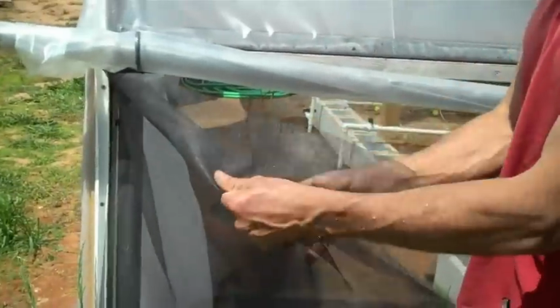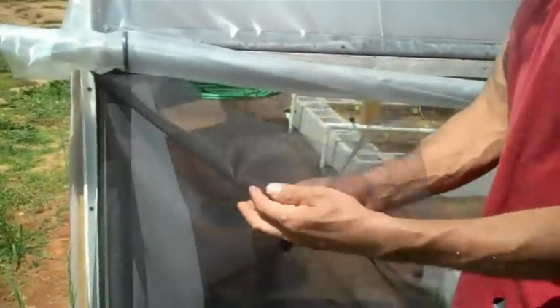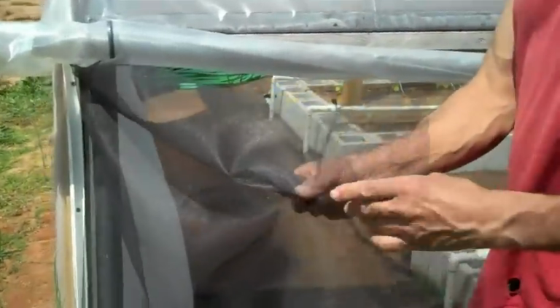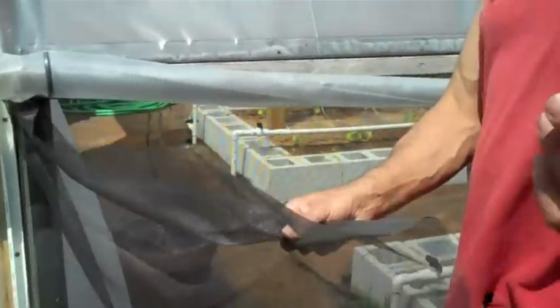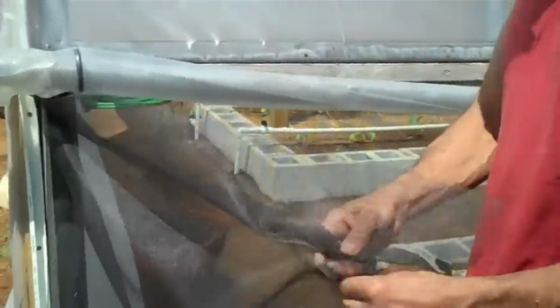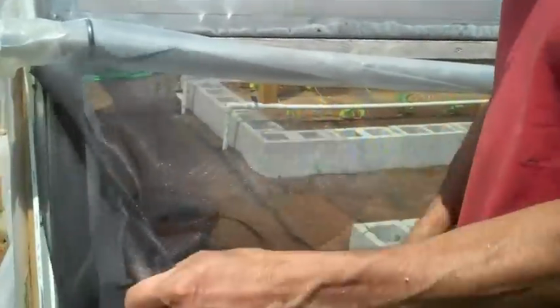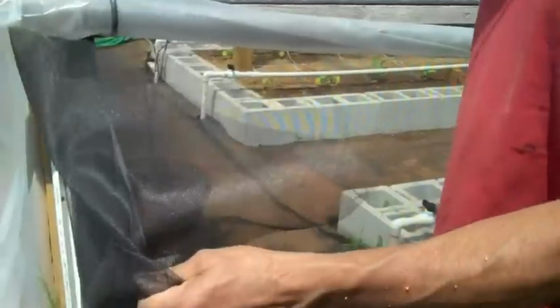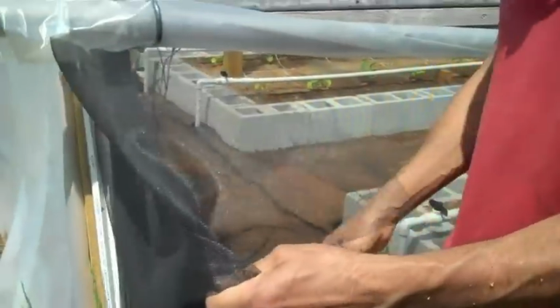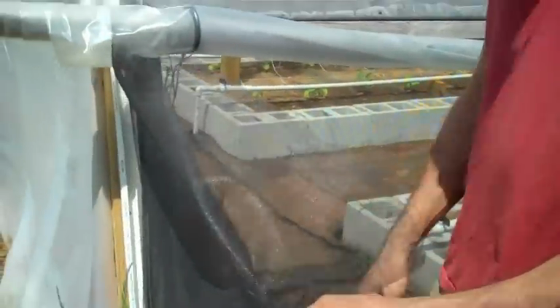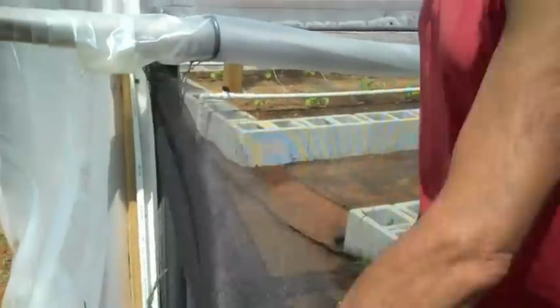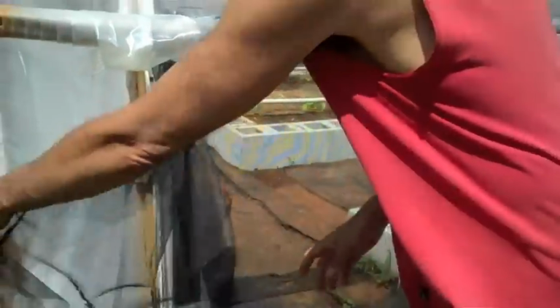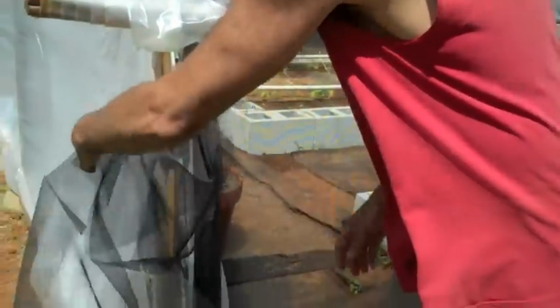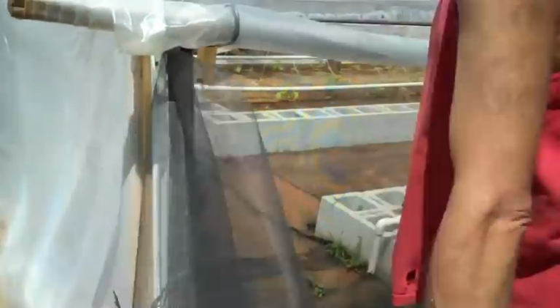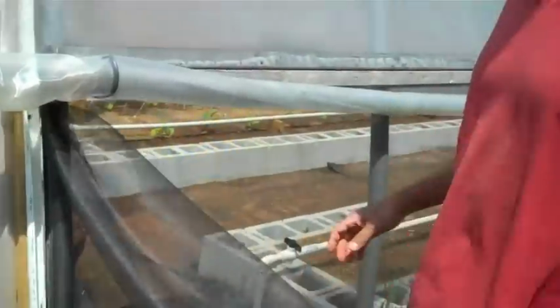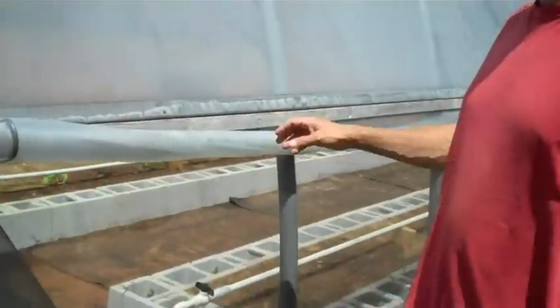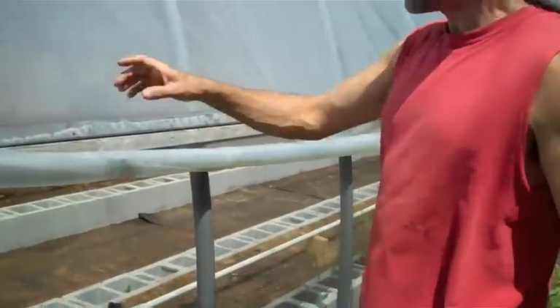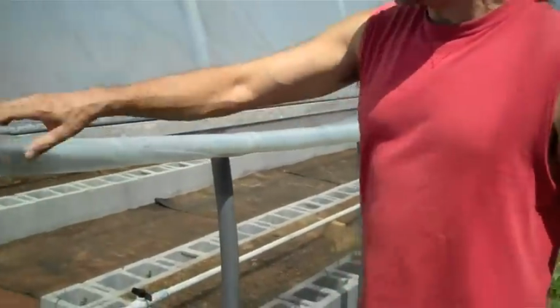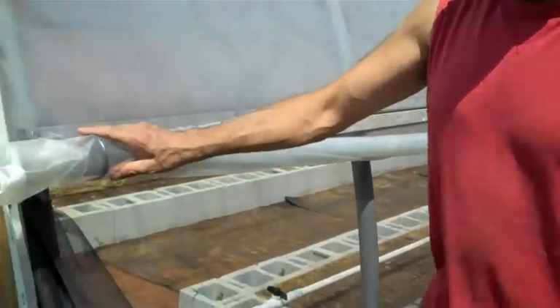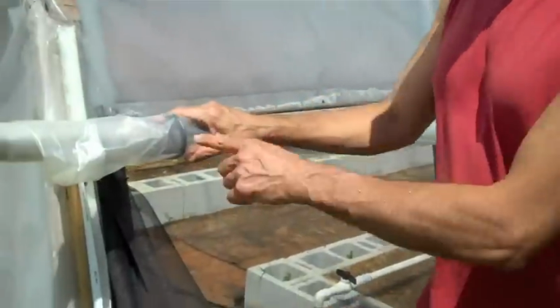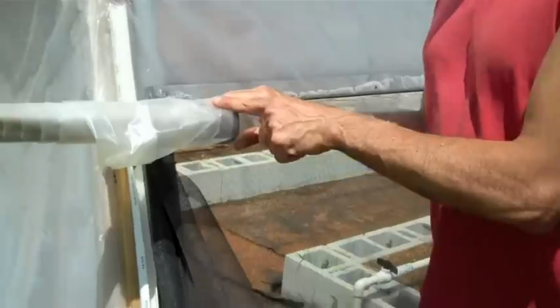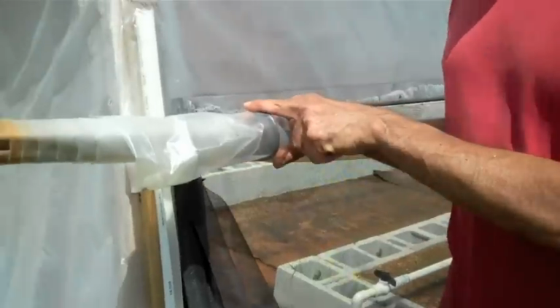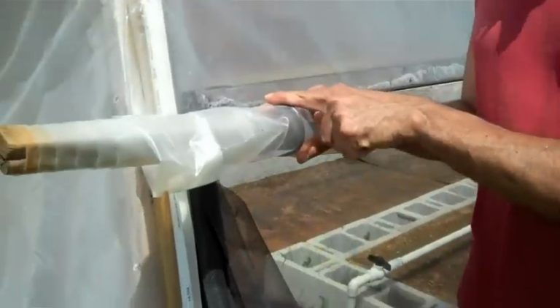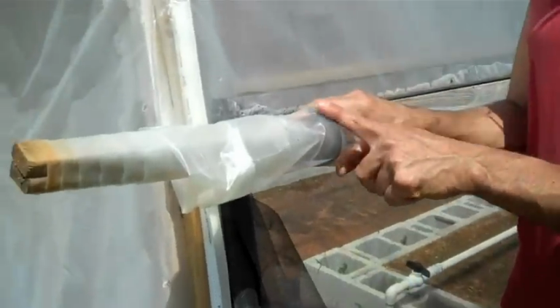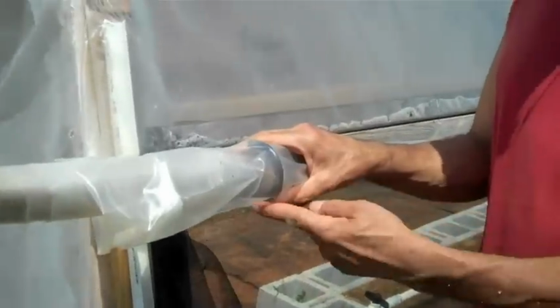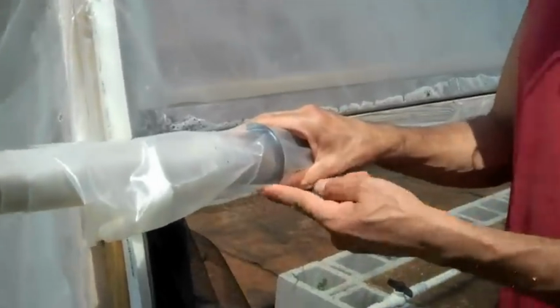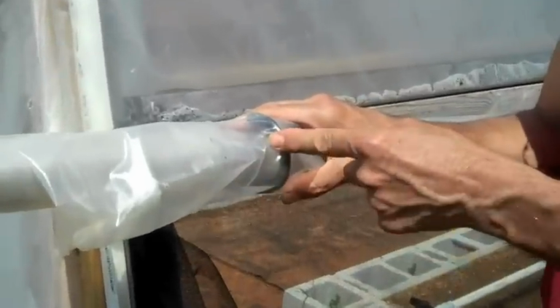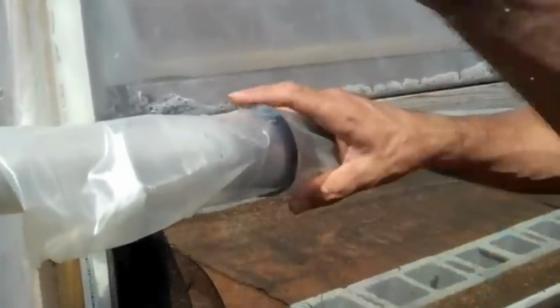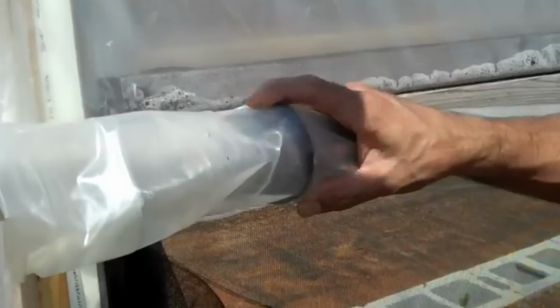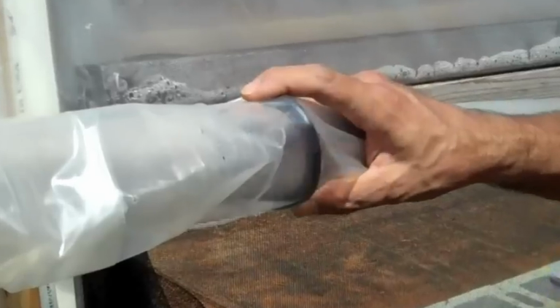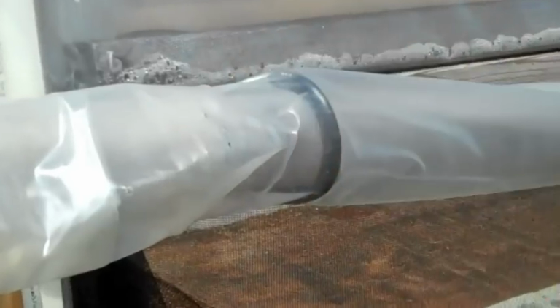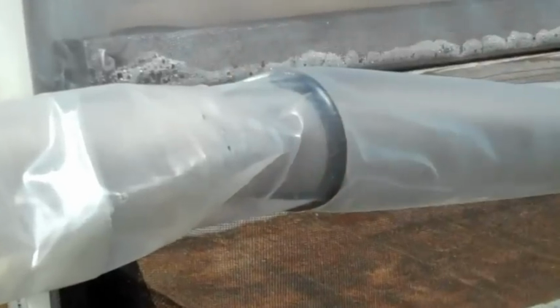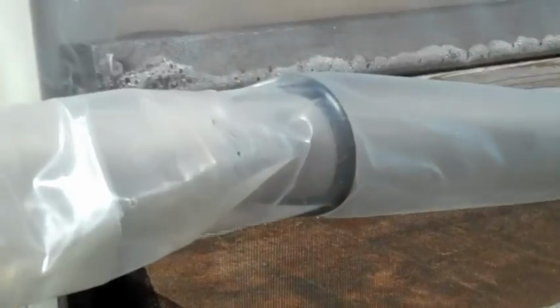Just a regular 100-foot roll of screen. I used bicycle hooks — the kind for hanging your bike up in your garage.